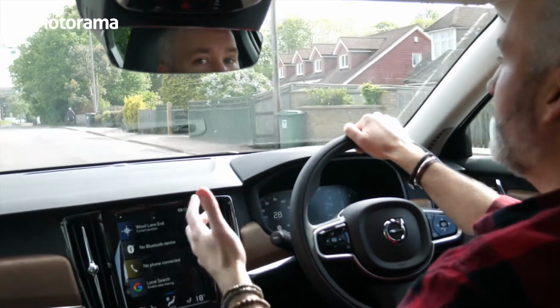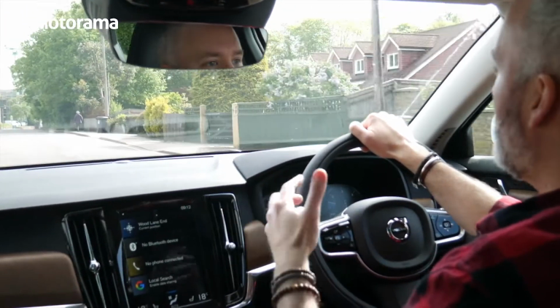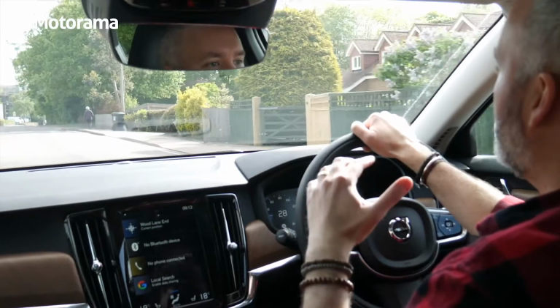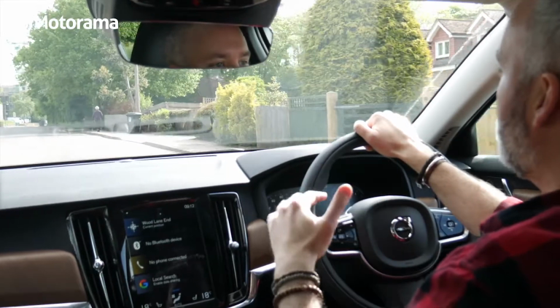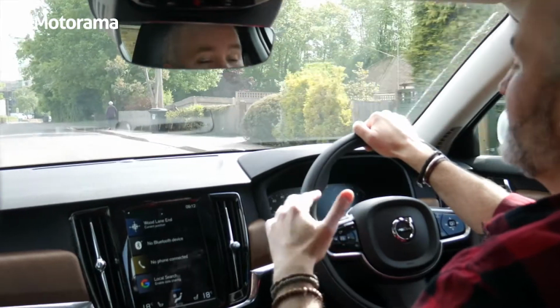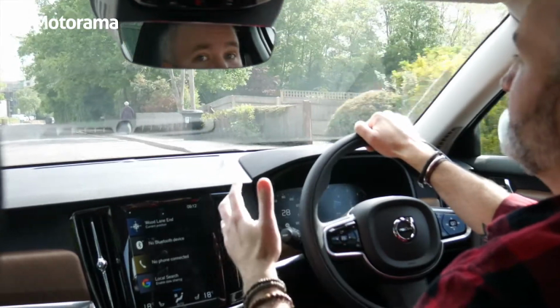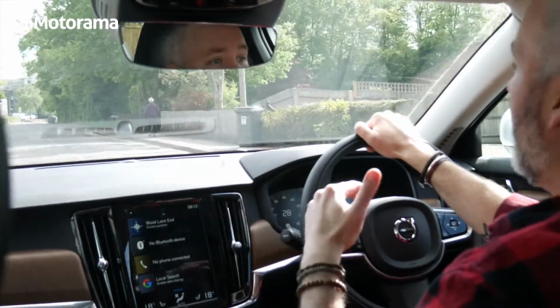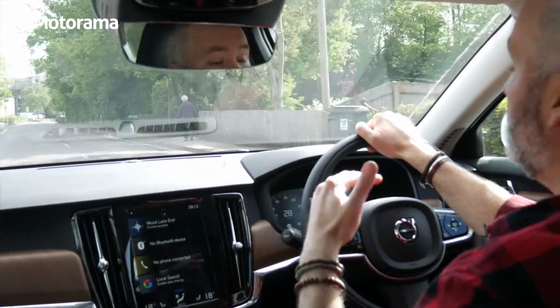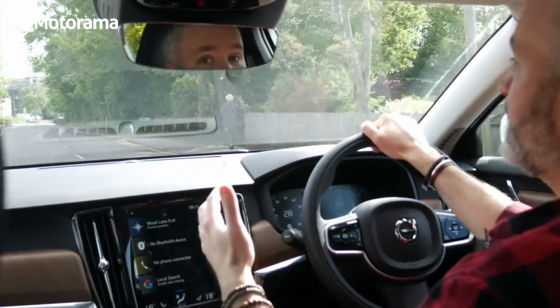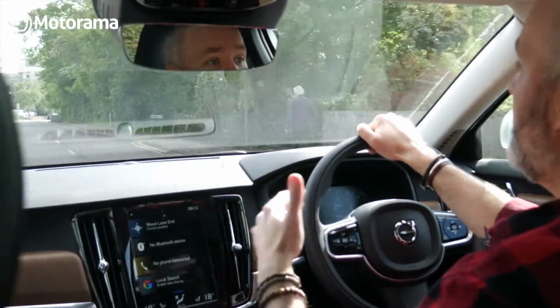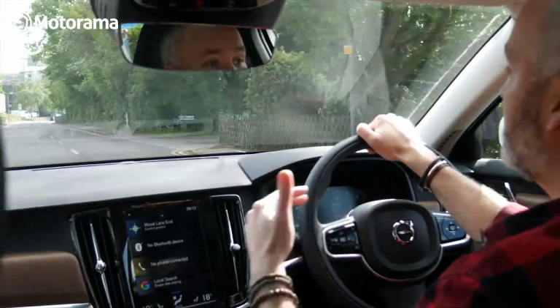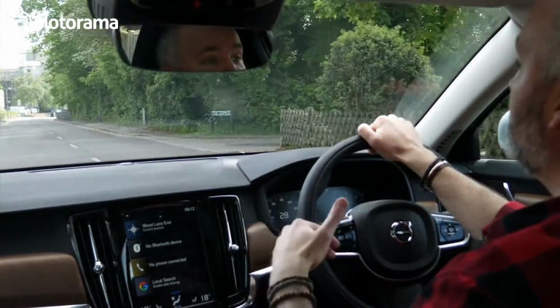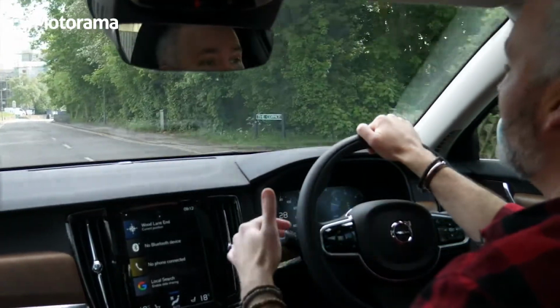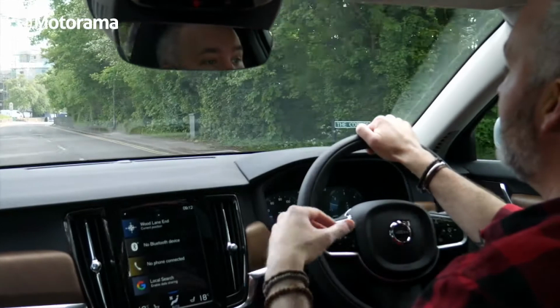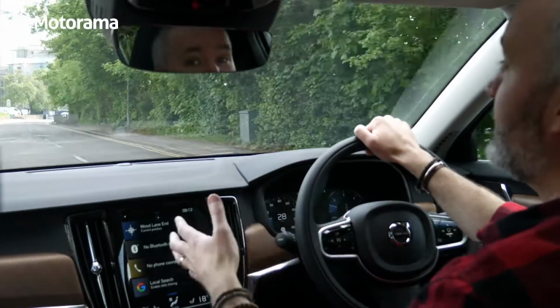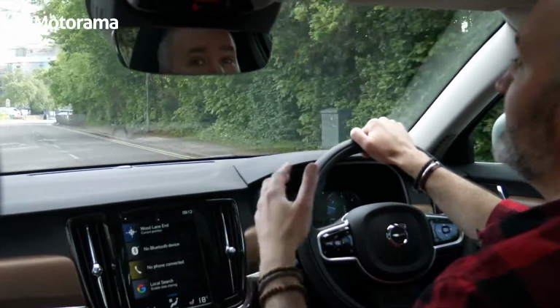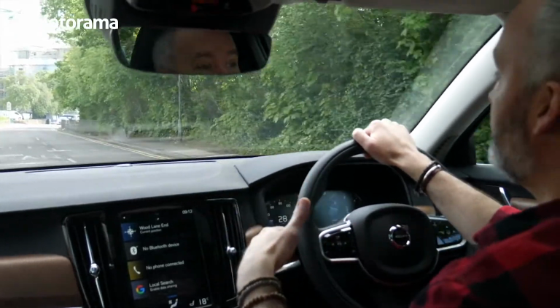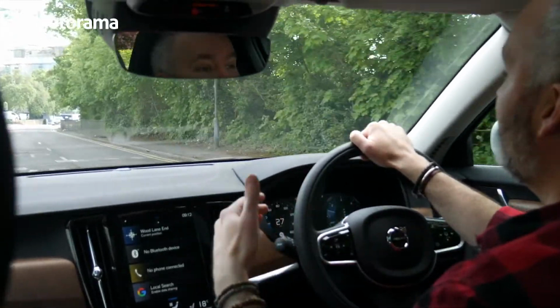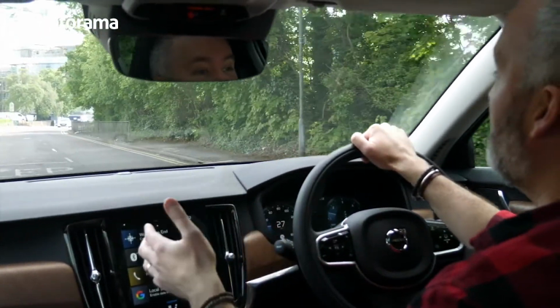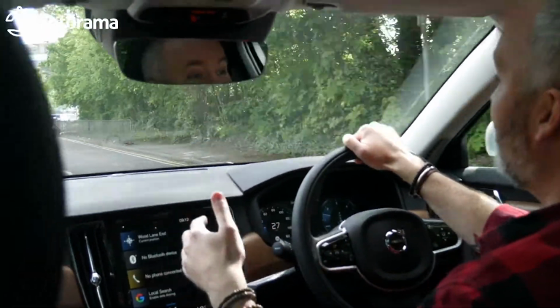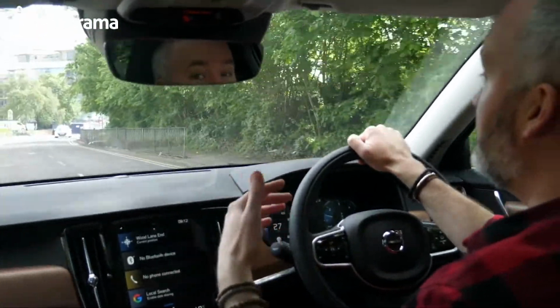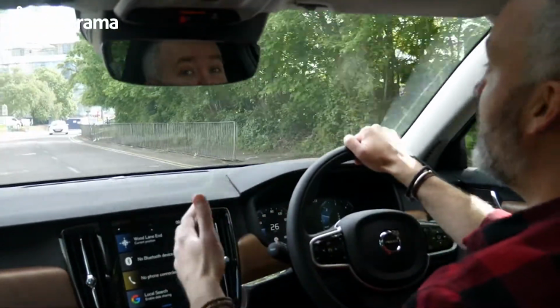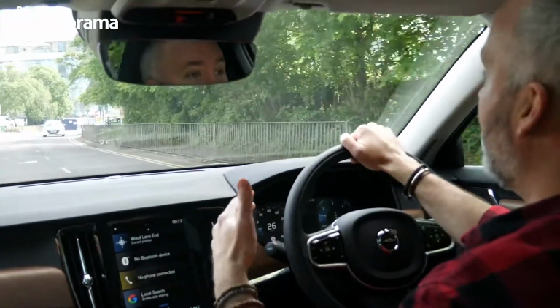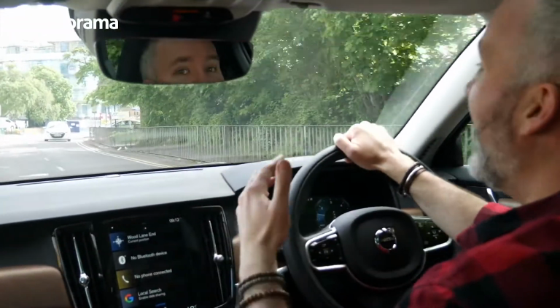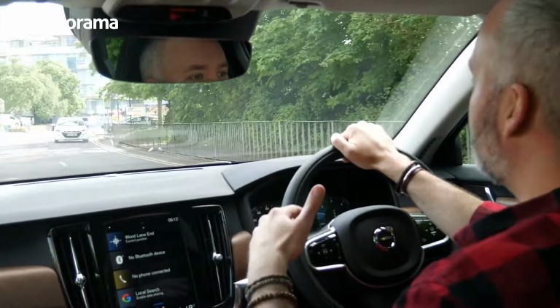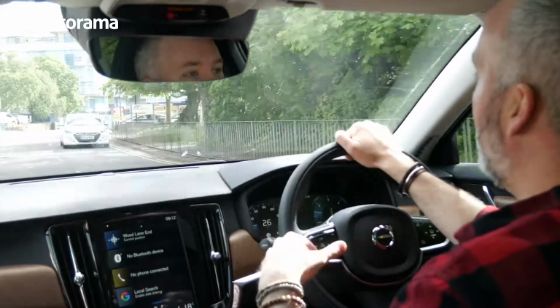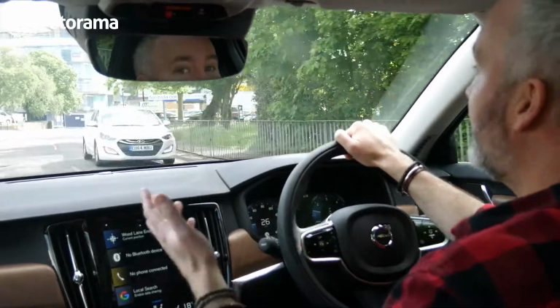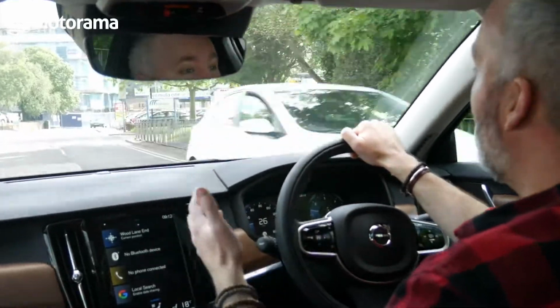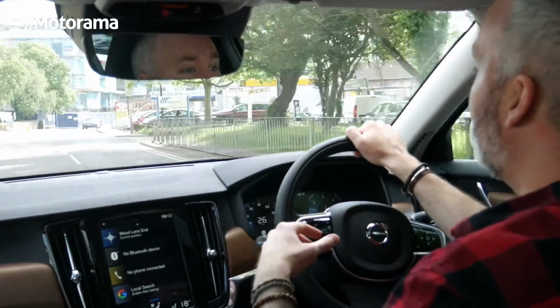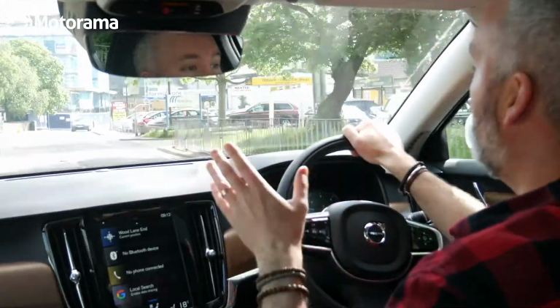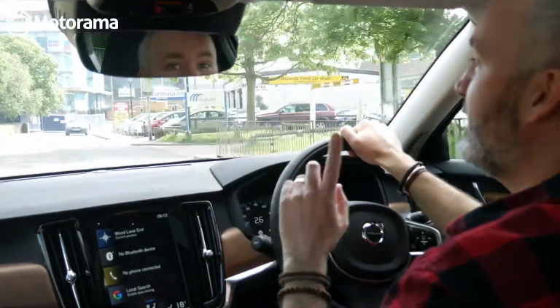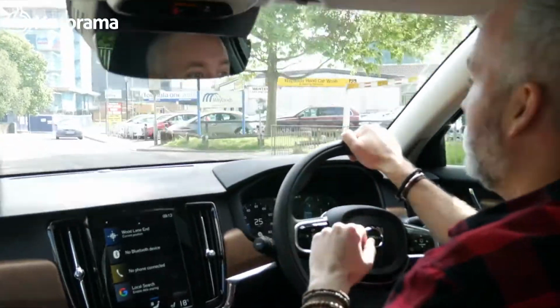Volvo are incredibly good at safety and you feel safe. It just so happens that with the S90, you've got safety, luxury, reliability, and good miles per gallon all at the same time. It's the whole package in one saloon.